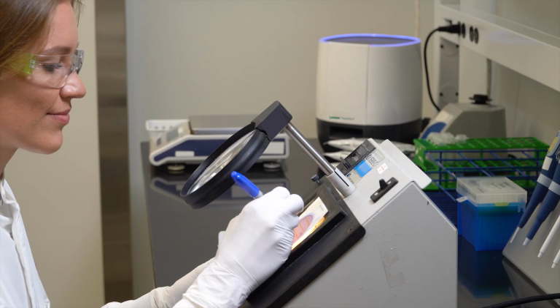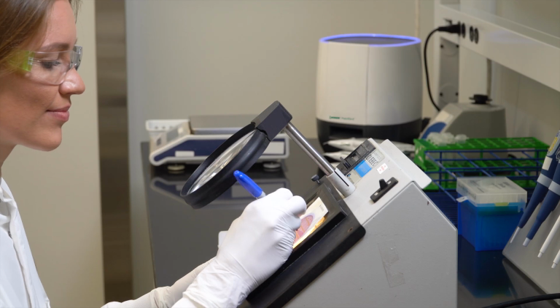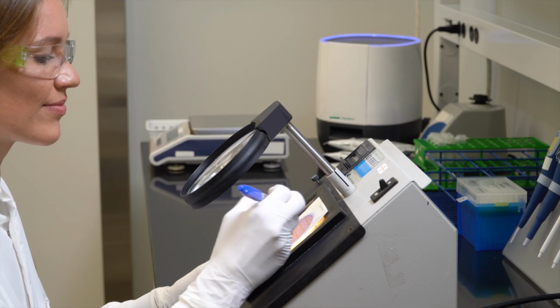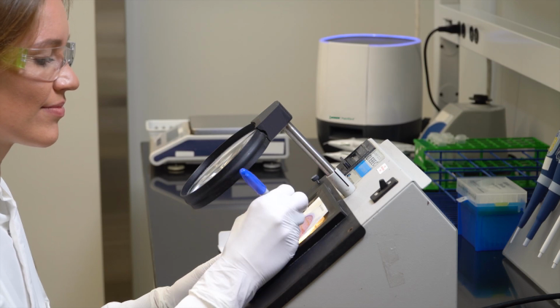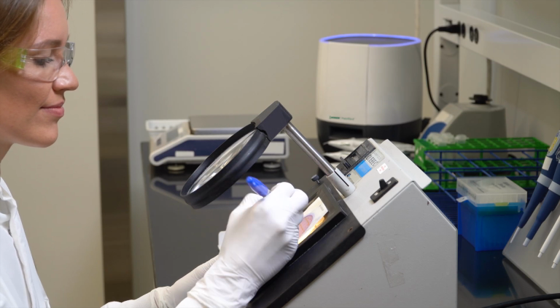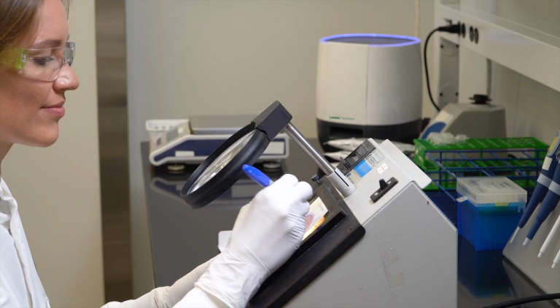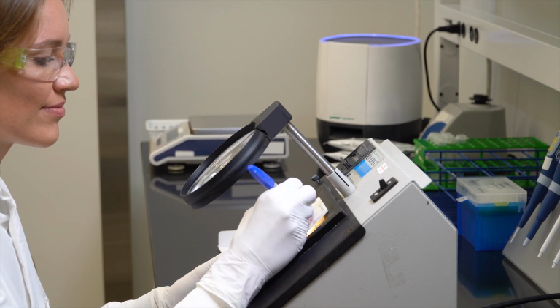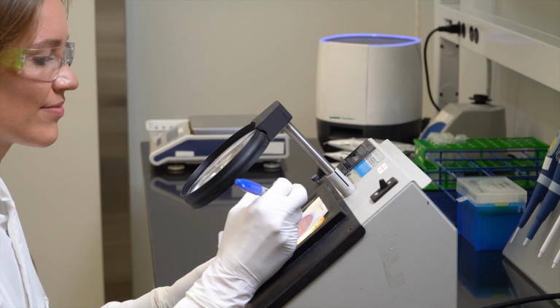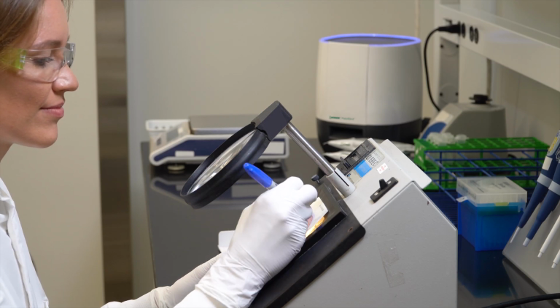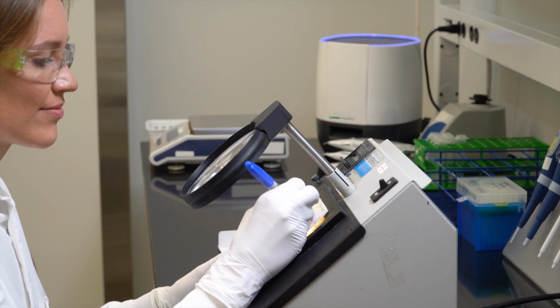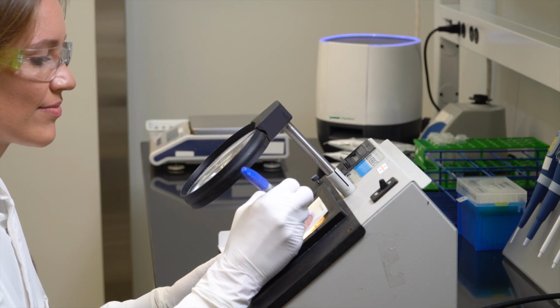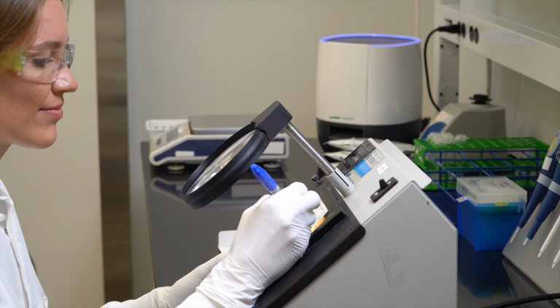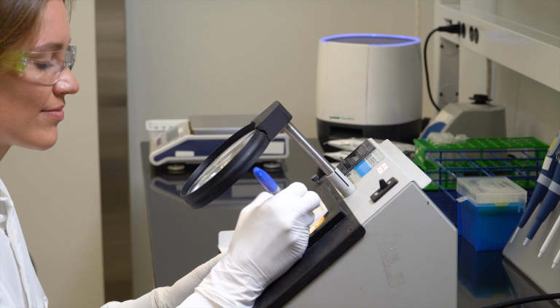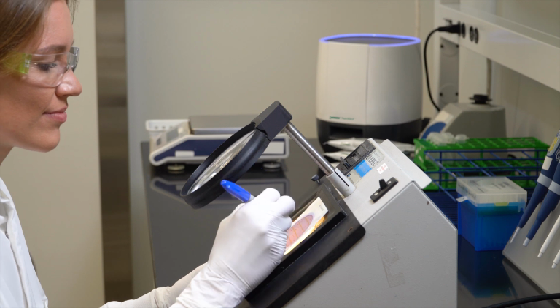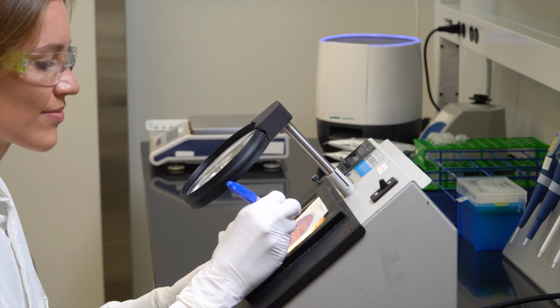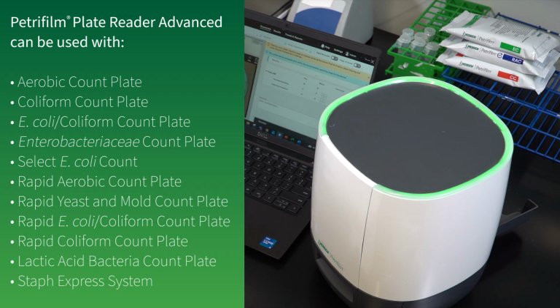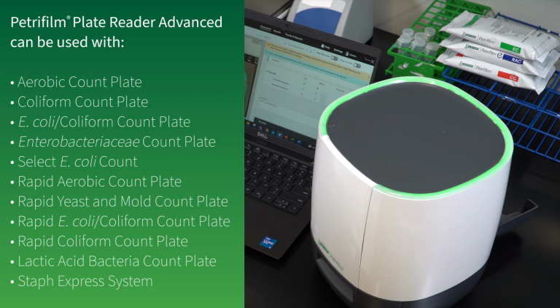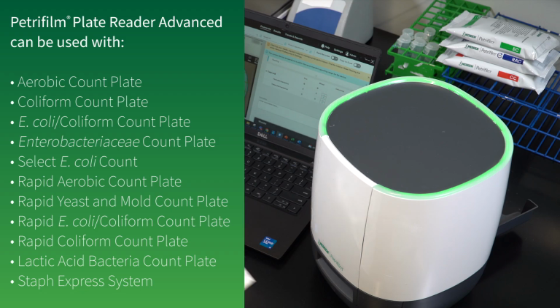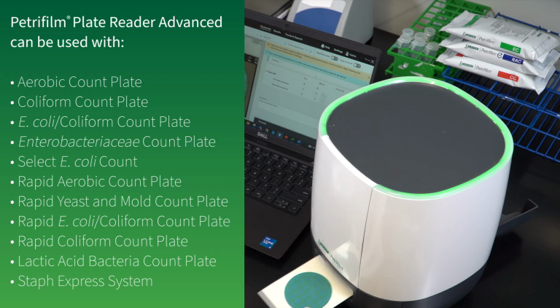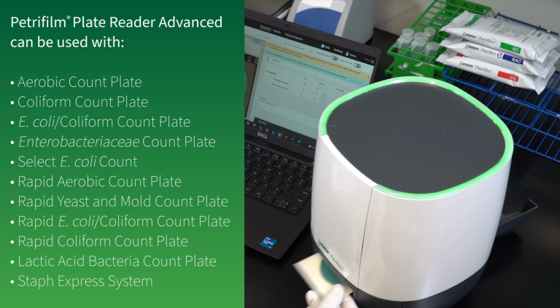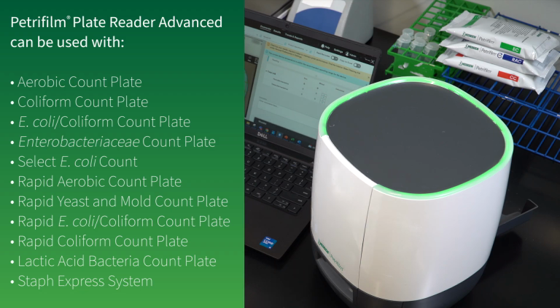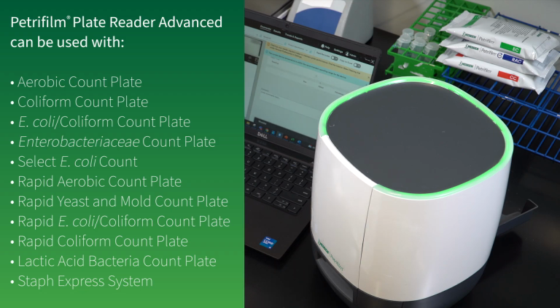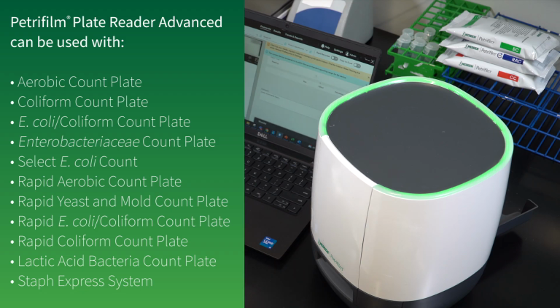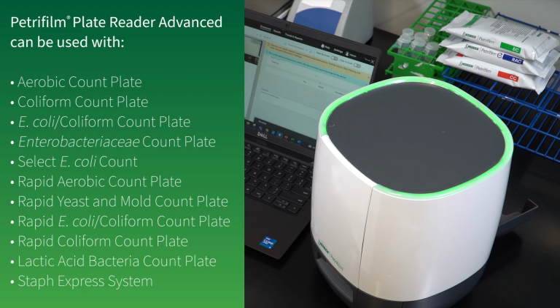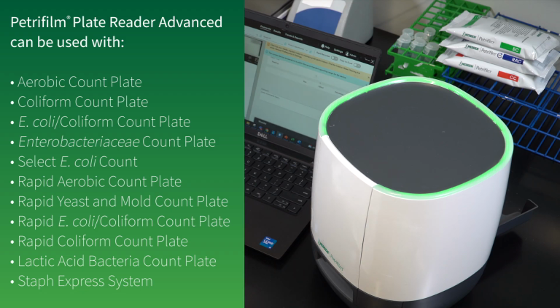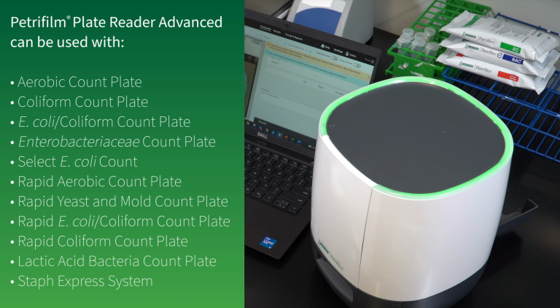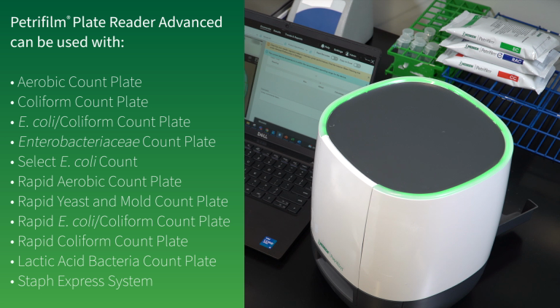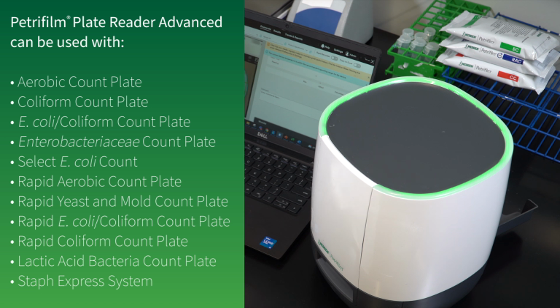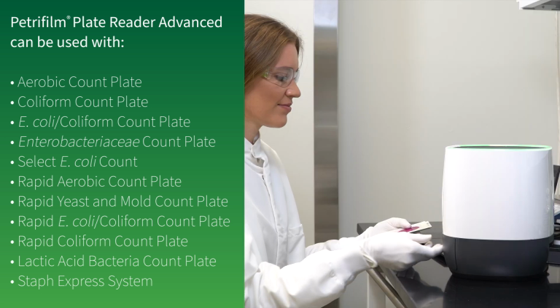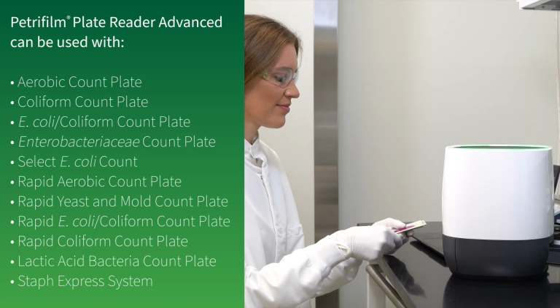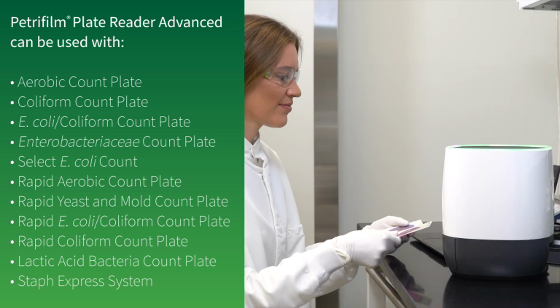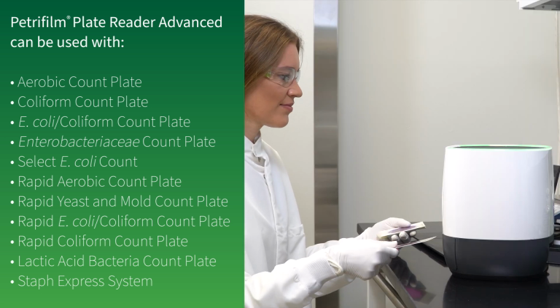Neogen Petri Foam plates can be counted using a standard colony counter or other illuminated magnifier. Alternatively, Neogen Petri Foam plates can be counted using the Neogen Petri Foam Plate Reader Advanced.